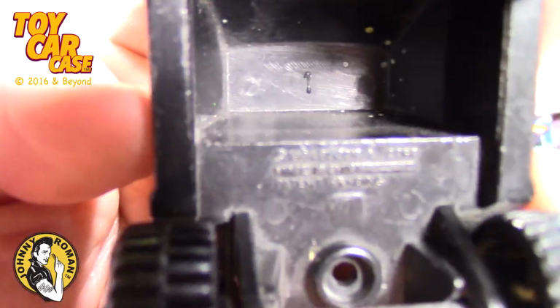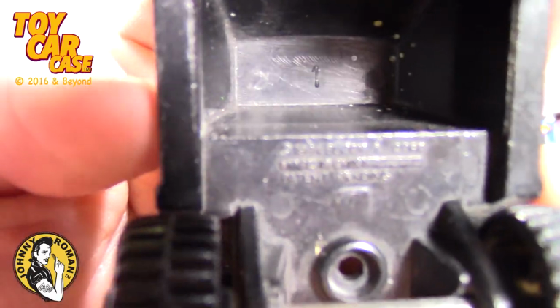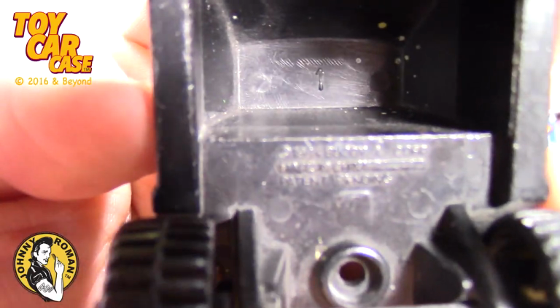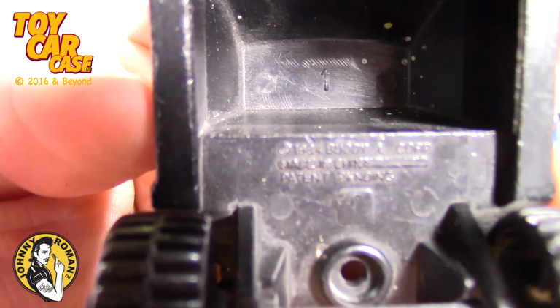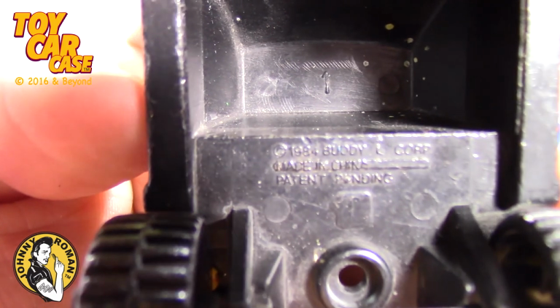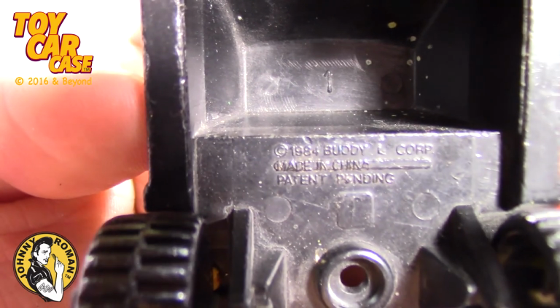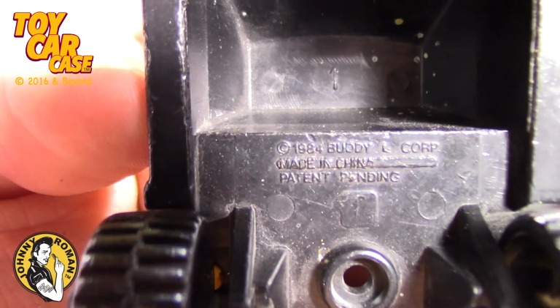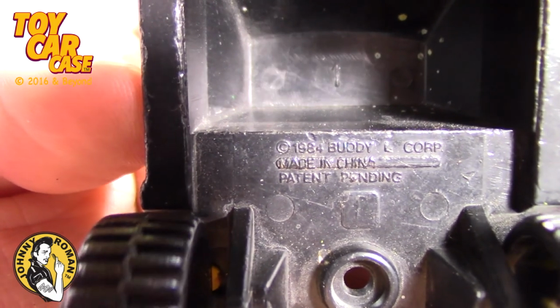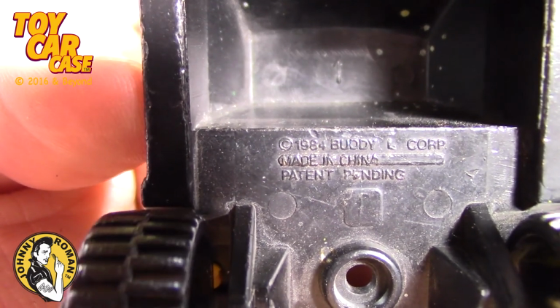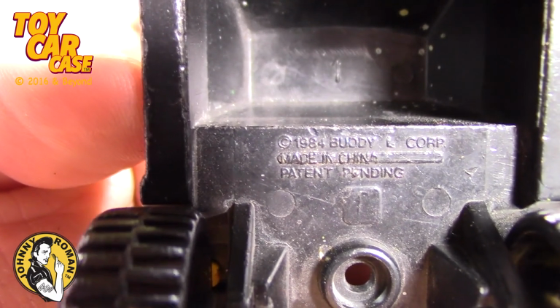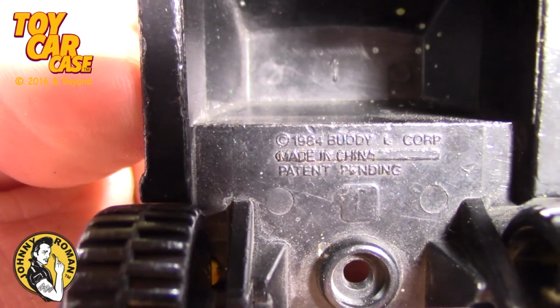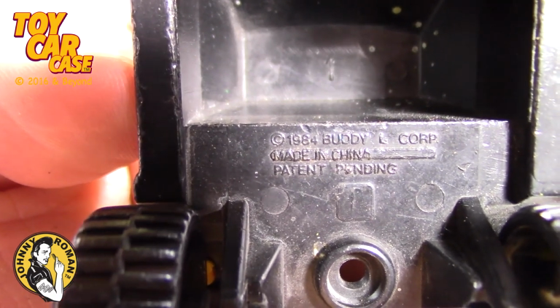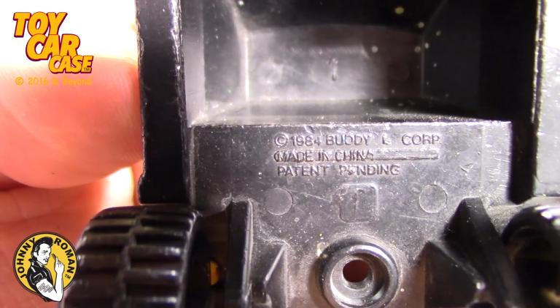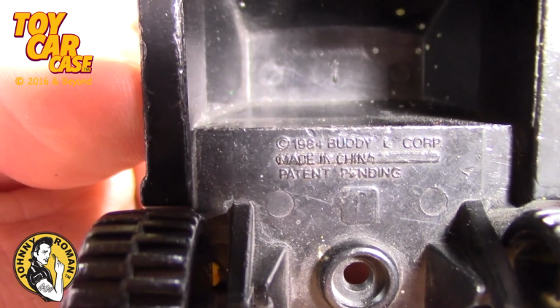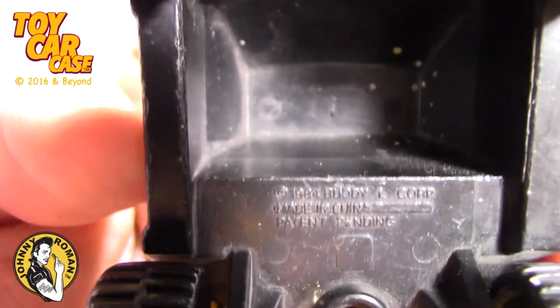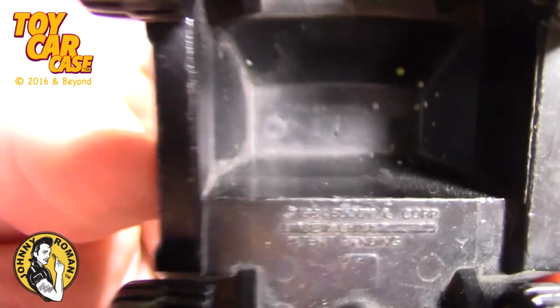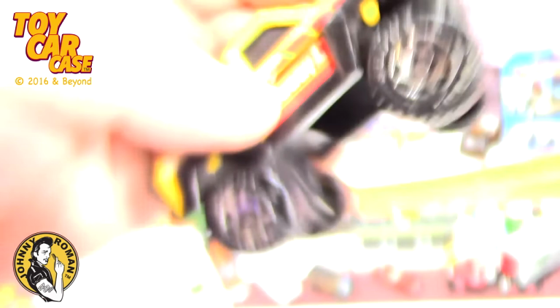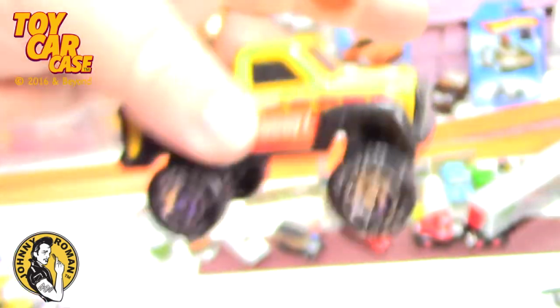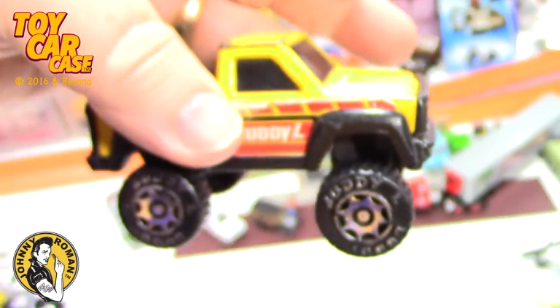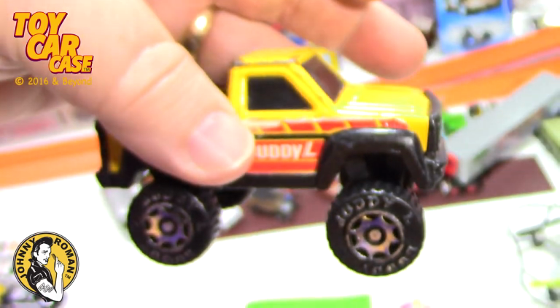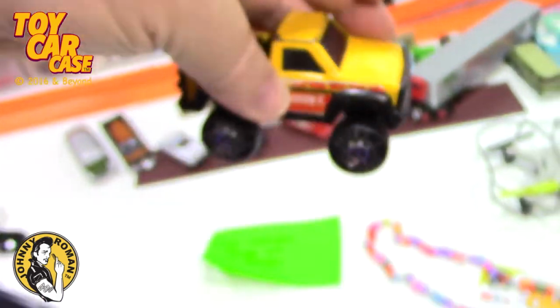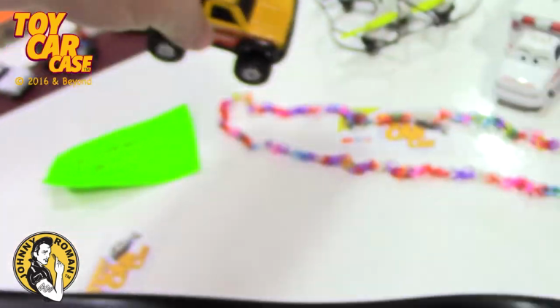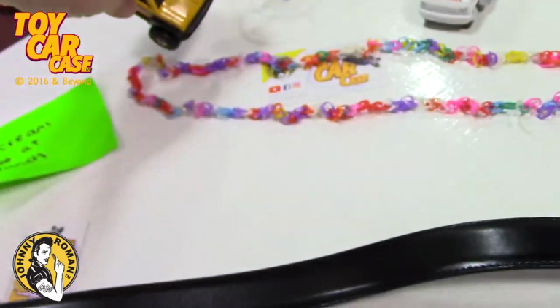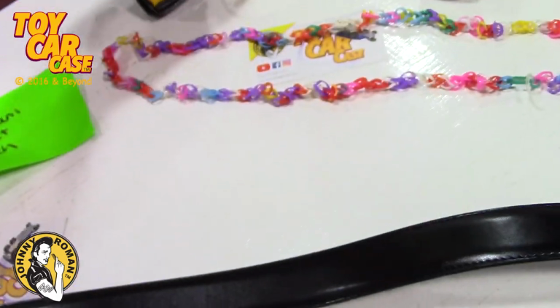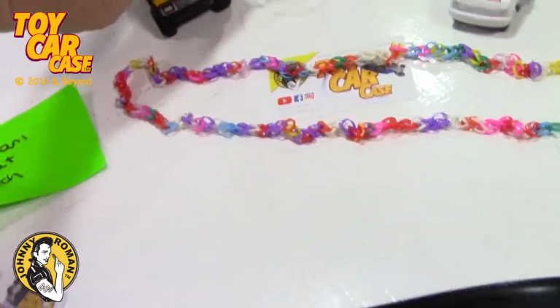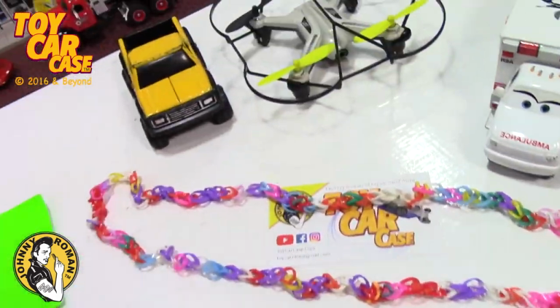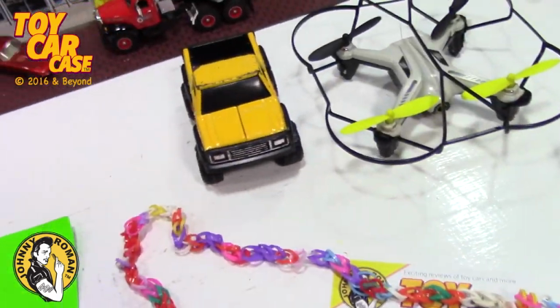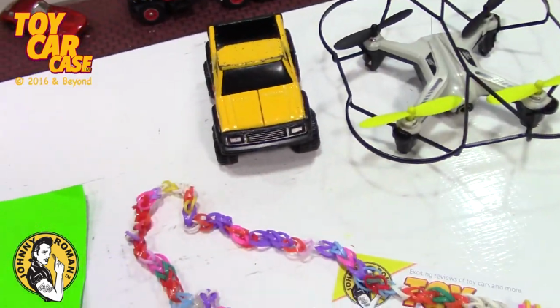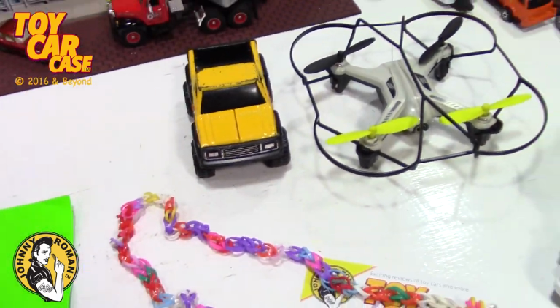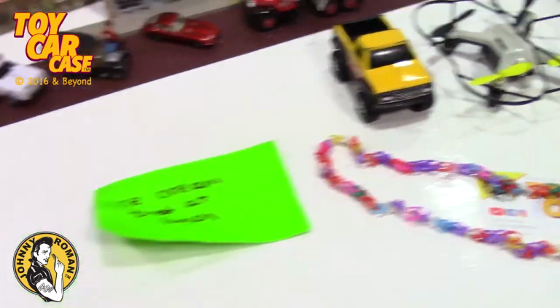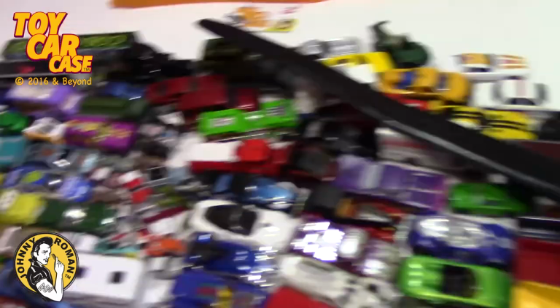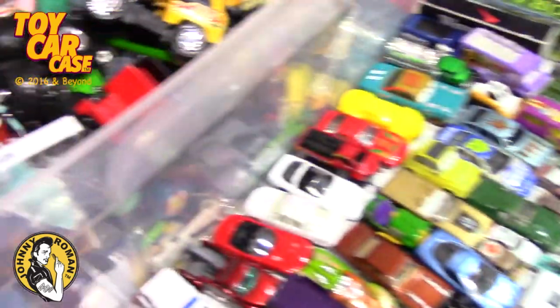Looks like it's a Tonka, 1984 patent pending. That's a nice little truck. We'll add that to our pile of stuff.